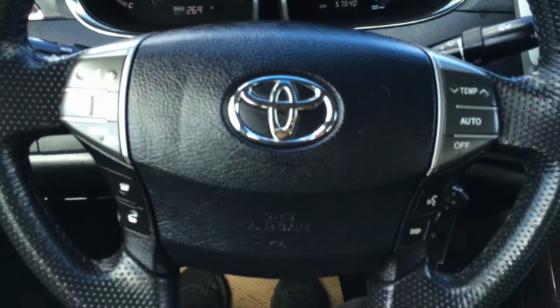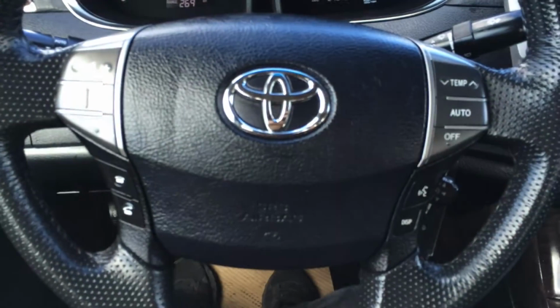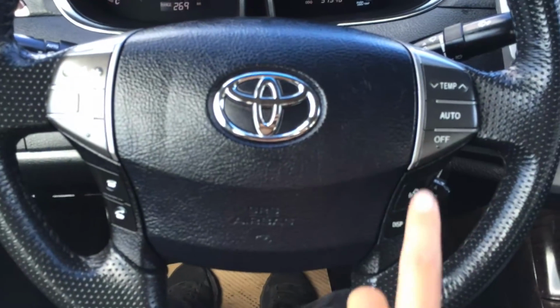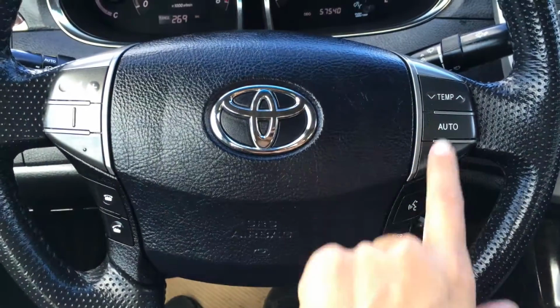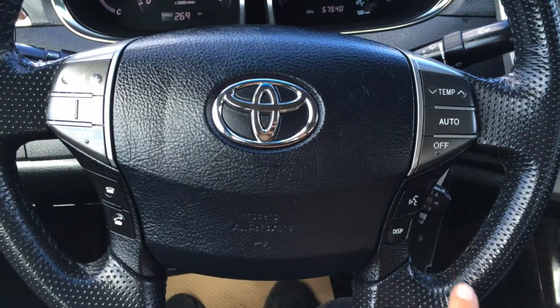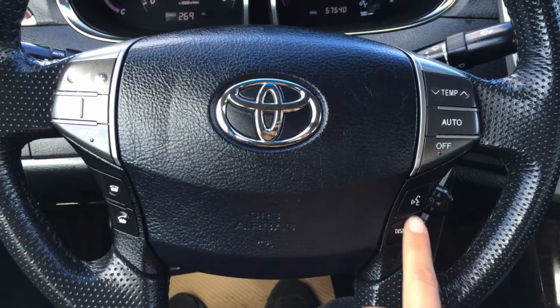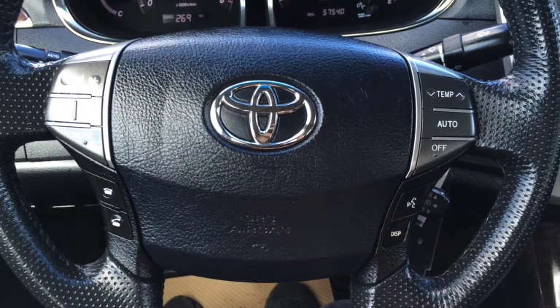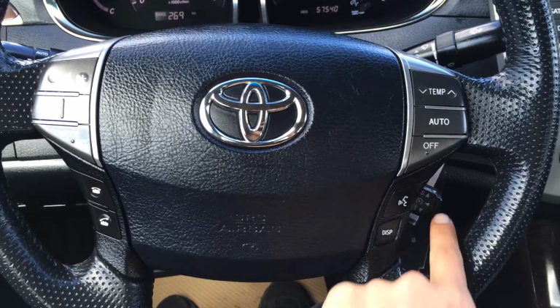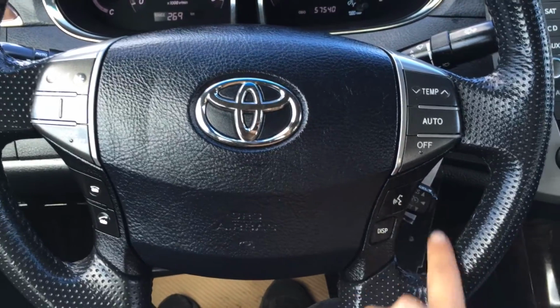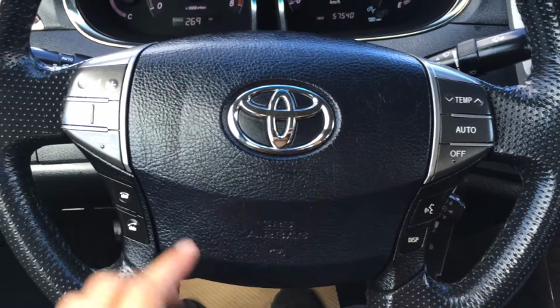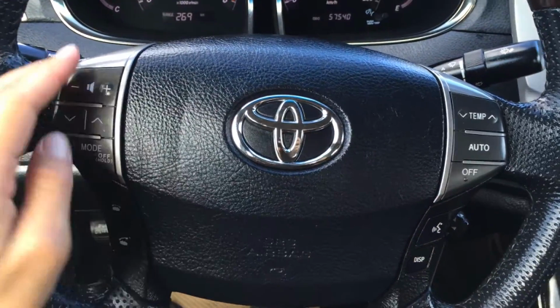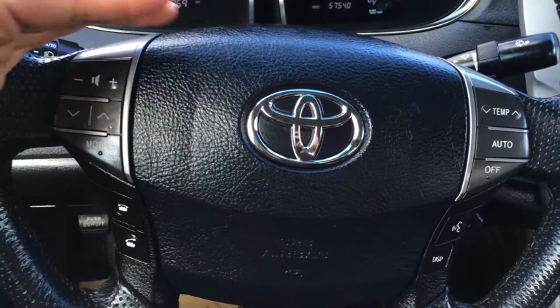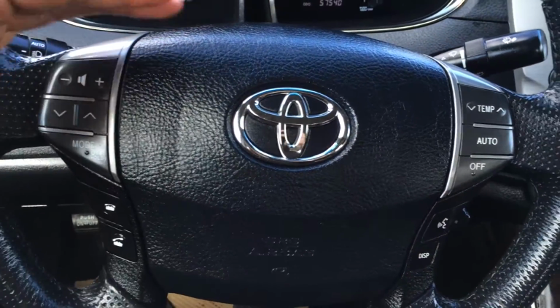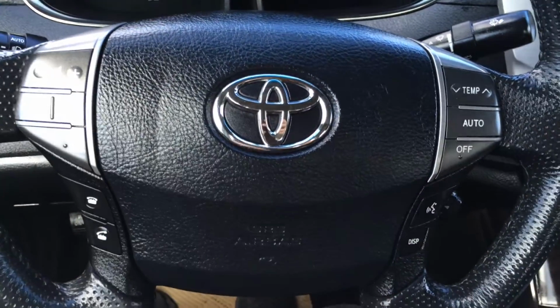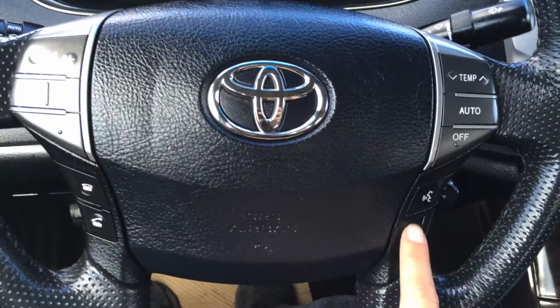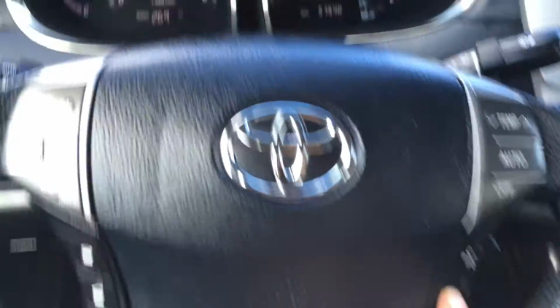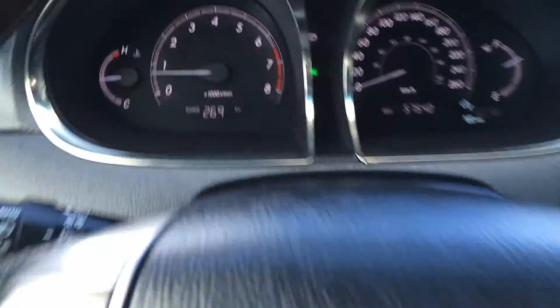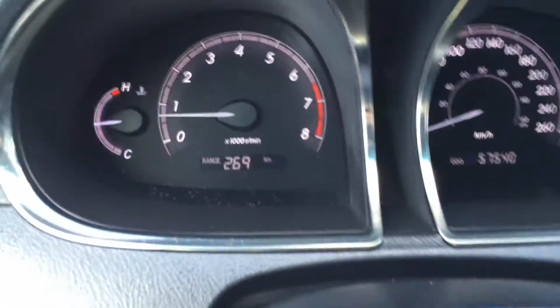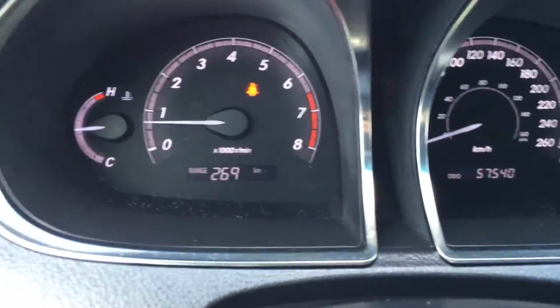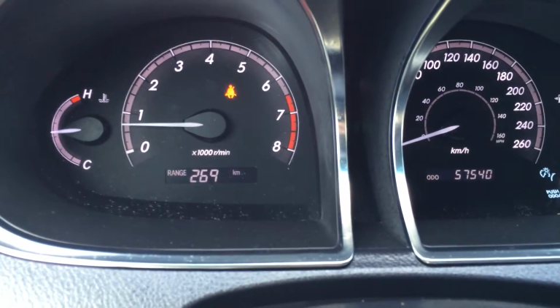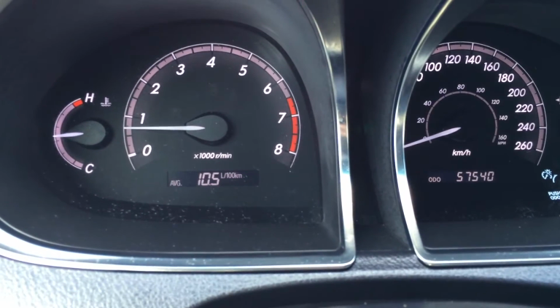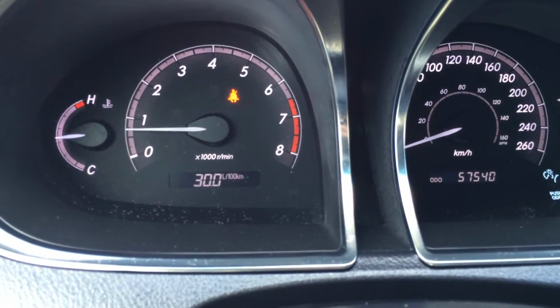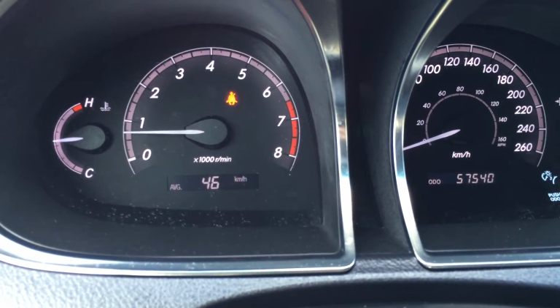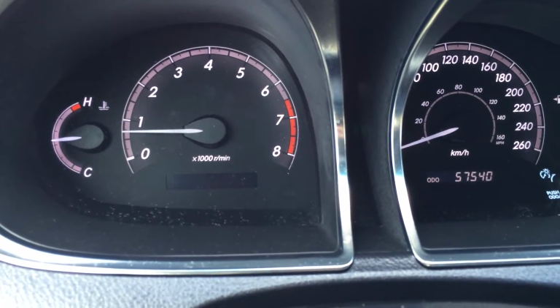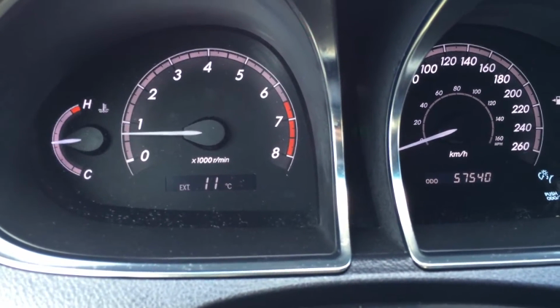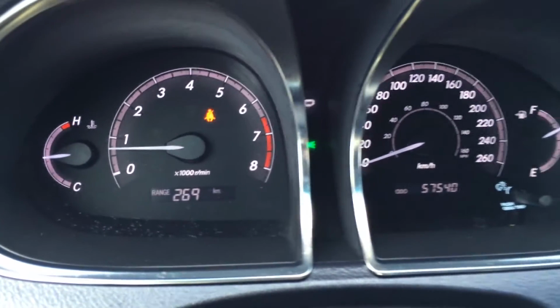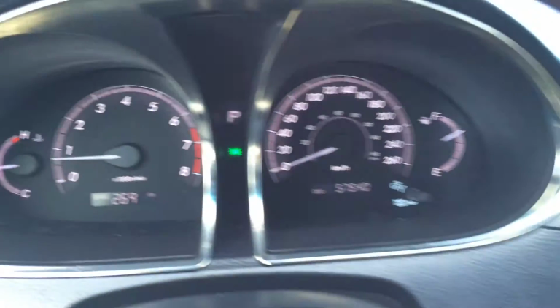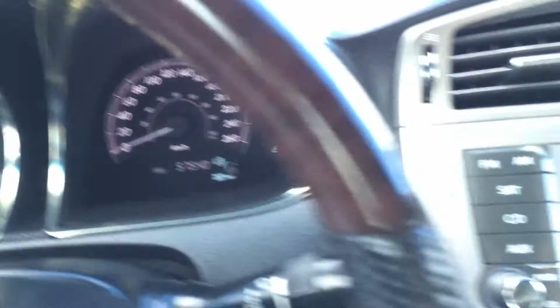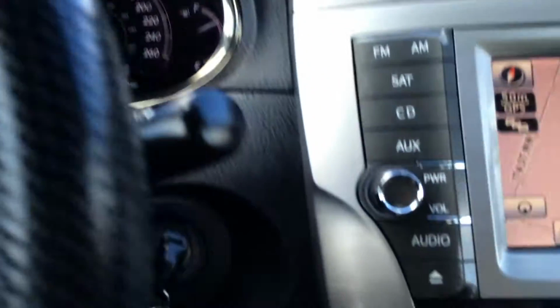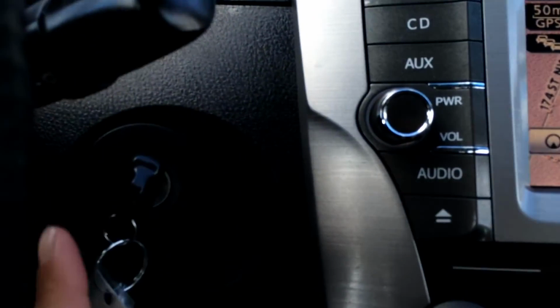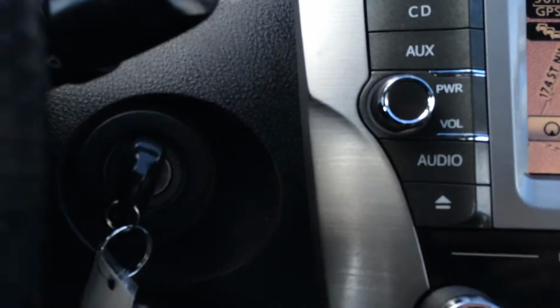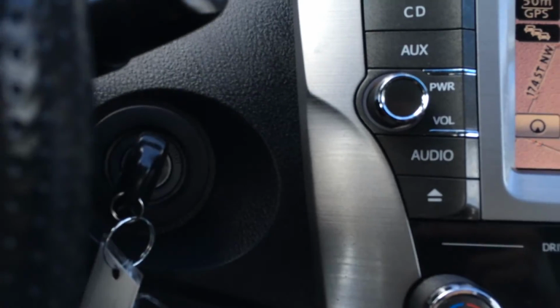You can control your temperature, hands-free communication, cruise control, and audio controls from the steering wheel. The display button on the dash to the right gives you some vehicle information. Key ignition.